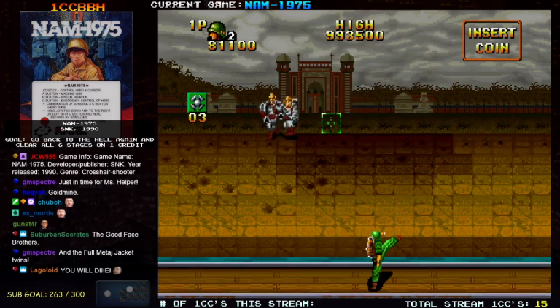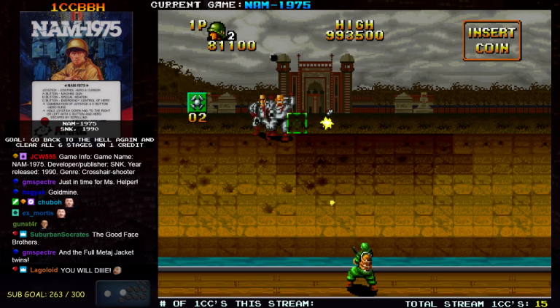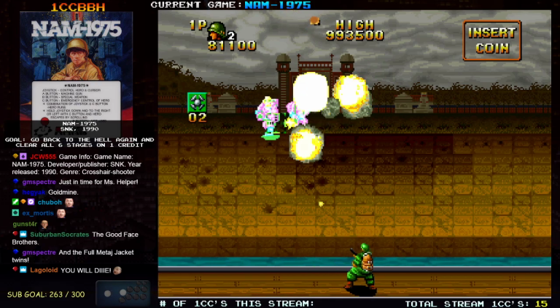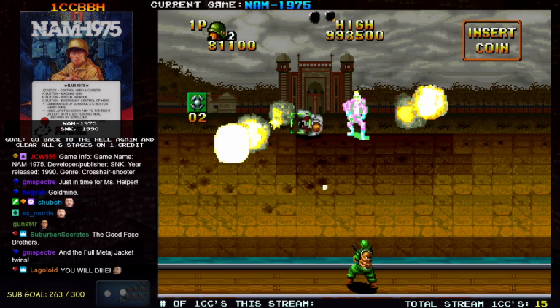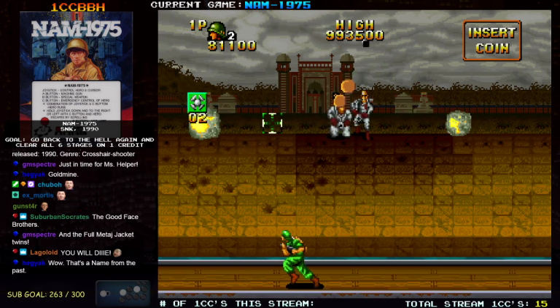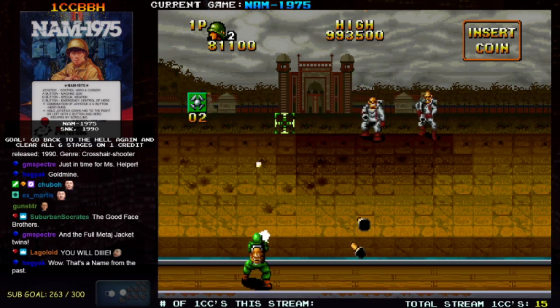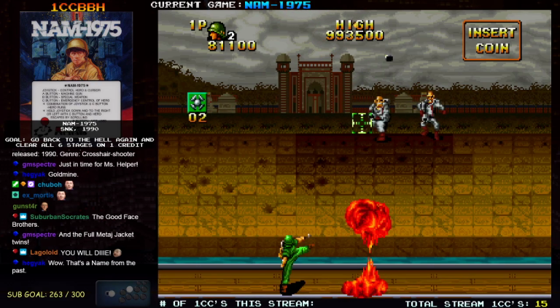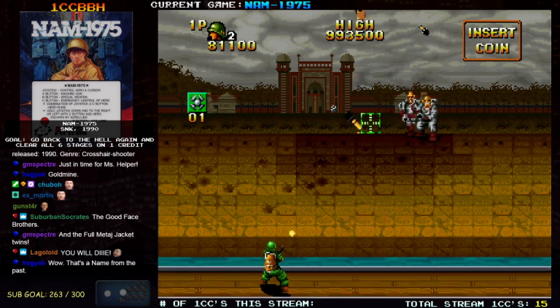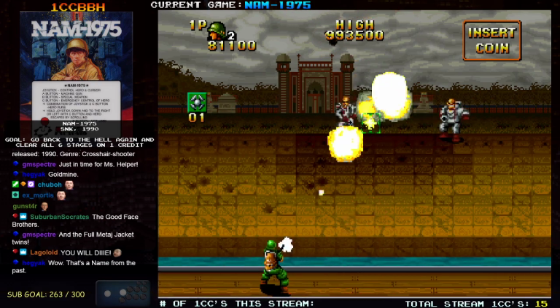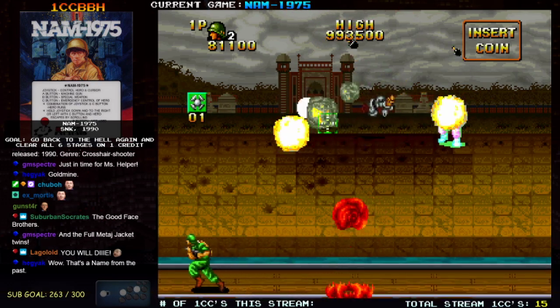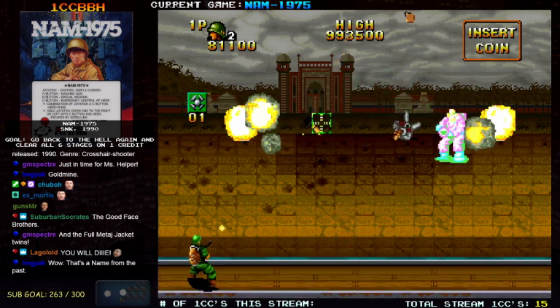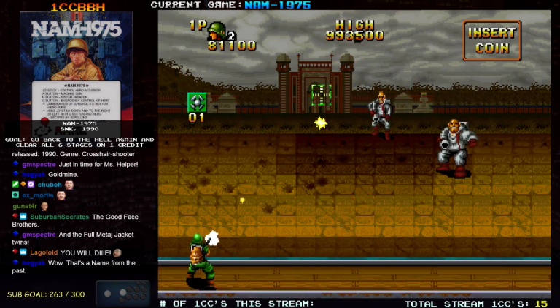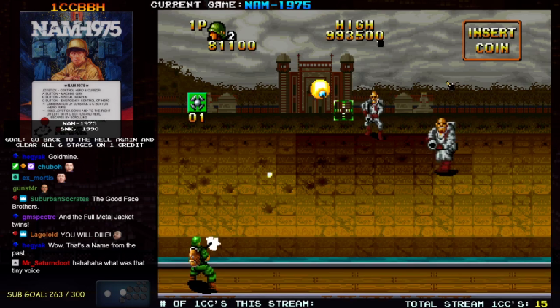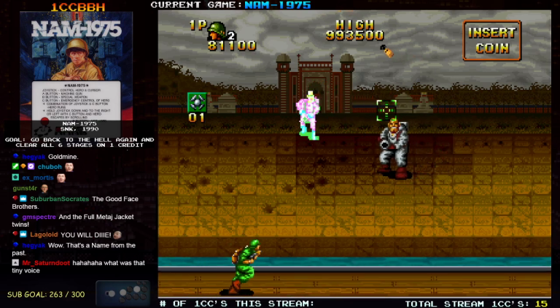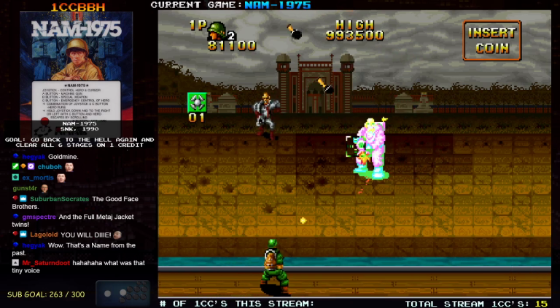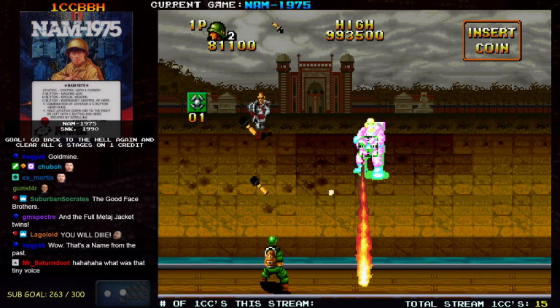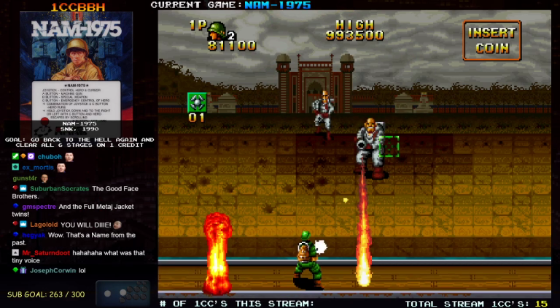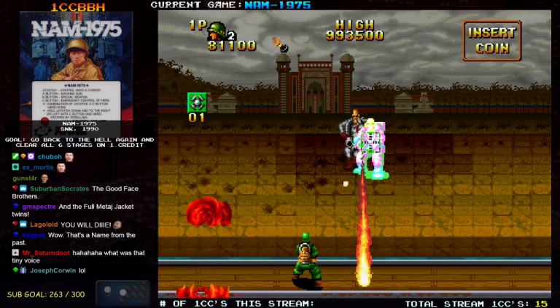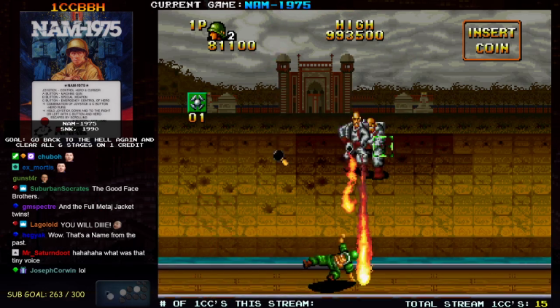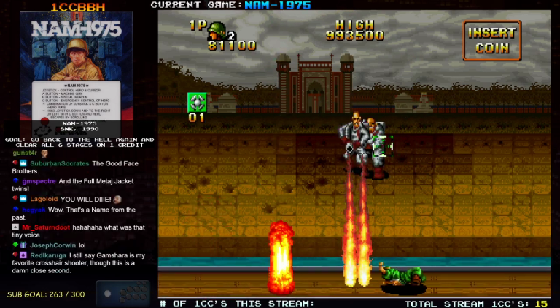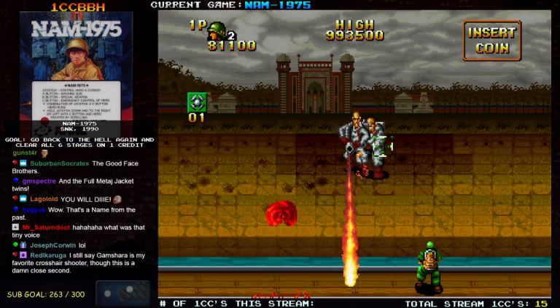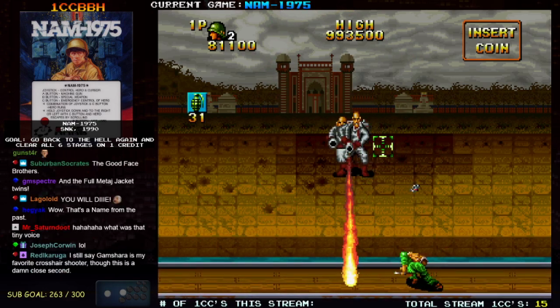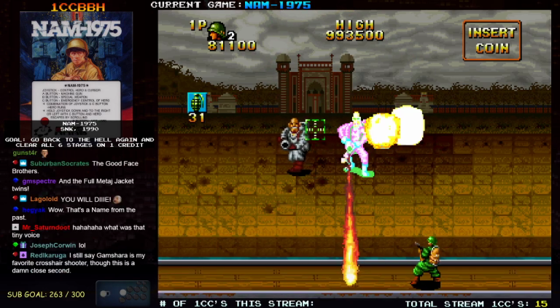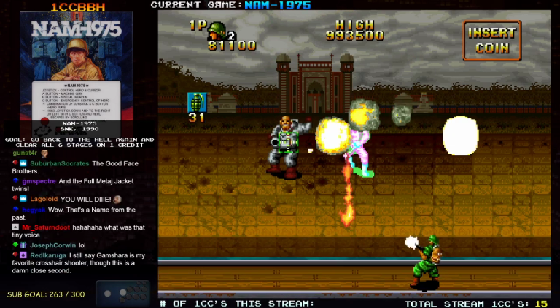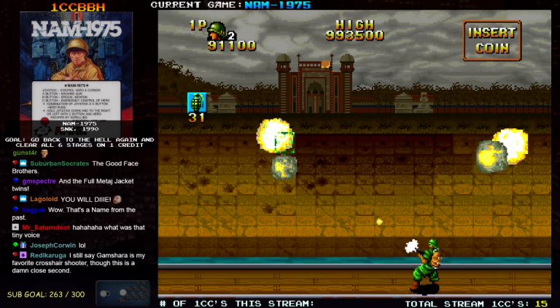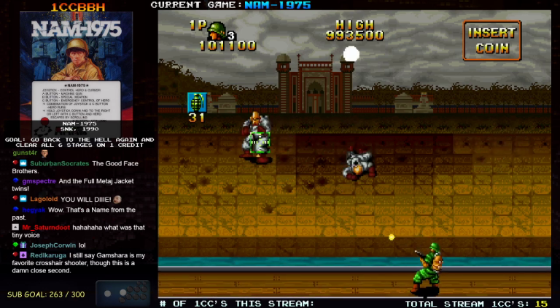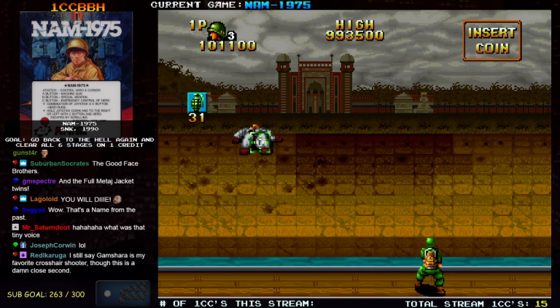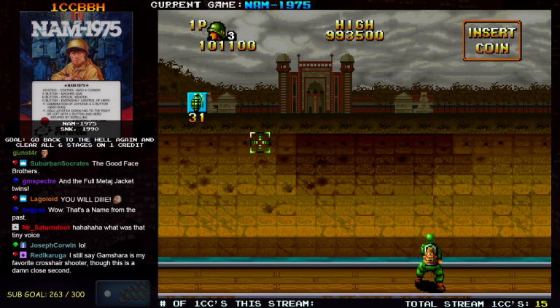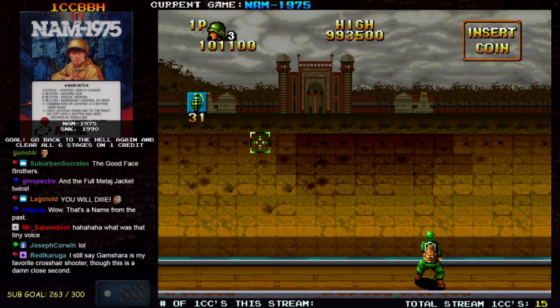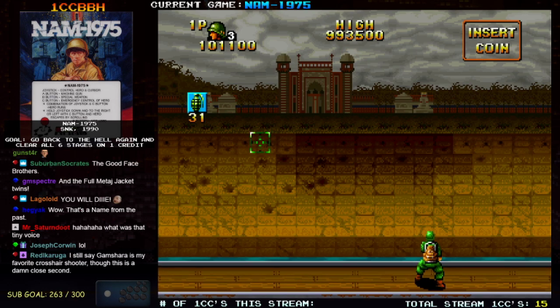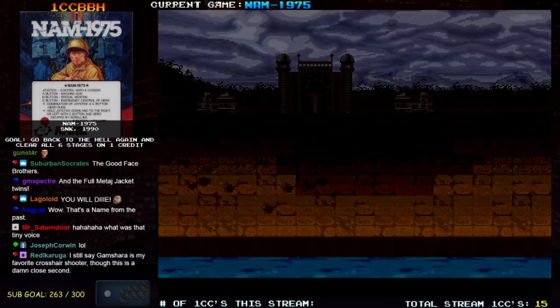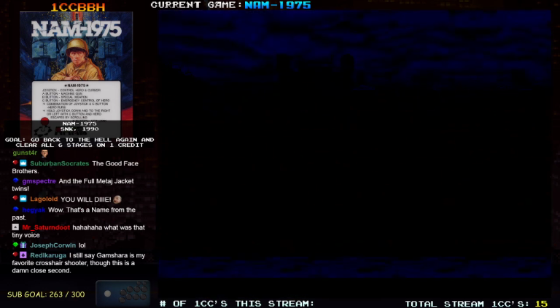So this is the first boss — a couple dudes running around throwing bombs. And they have flamethrowers. I should have killed the fat guy first; I missed out on some points there.